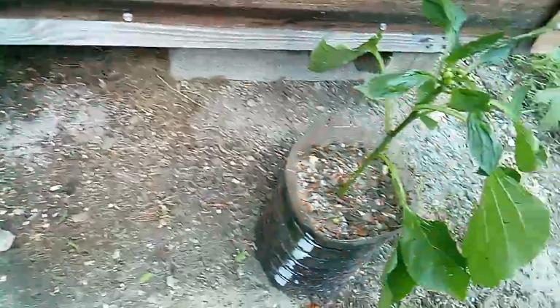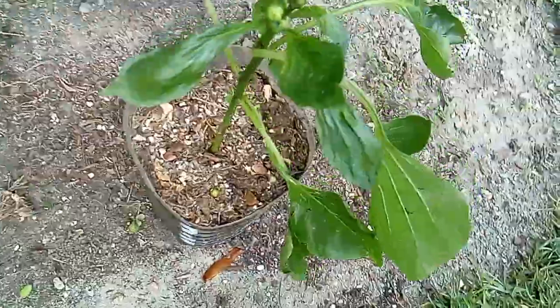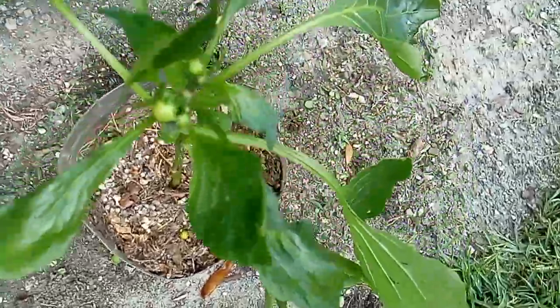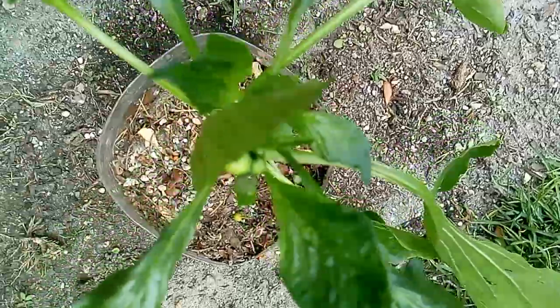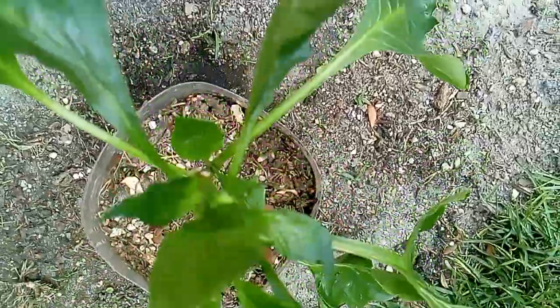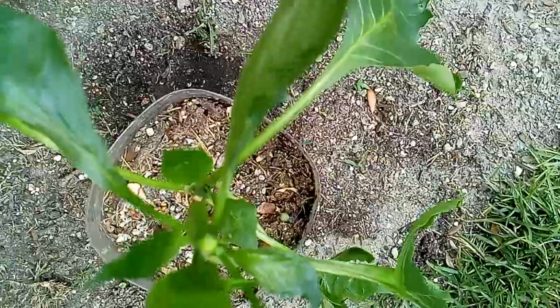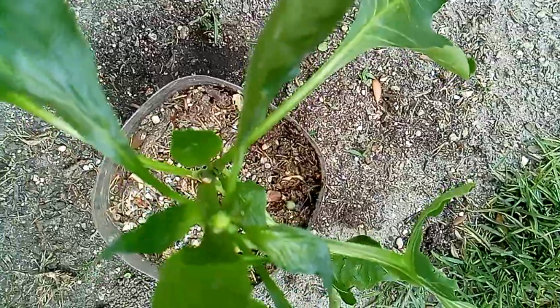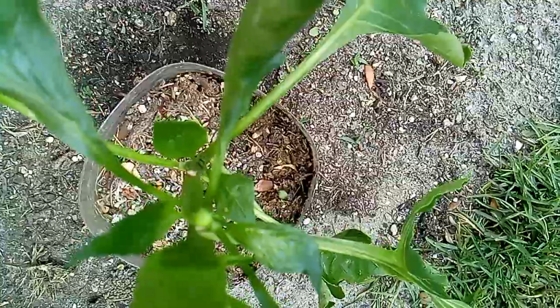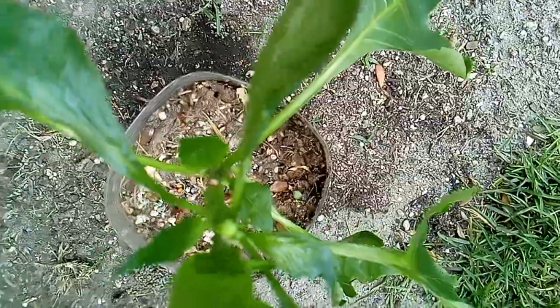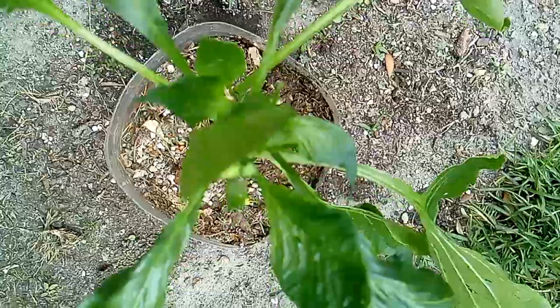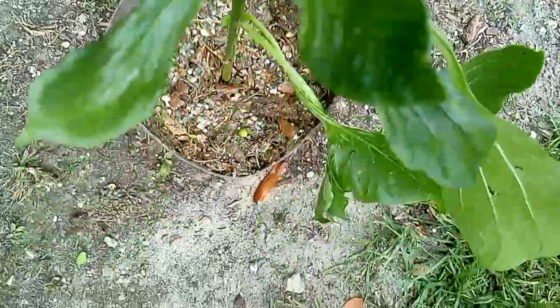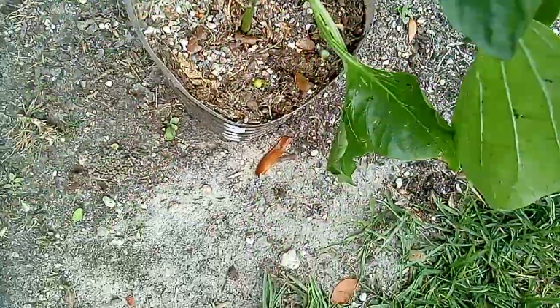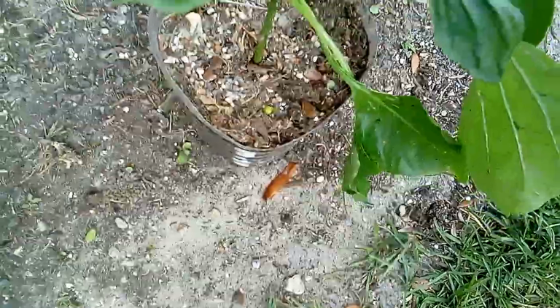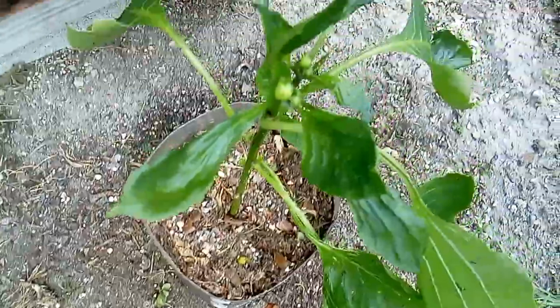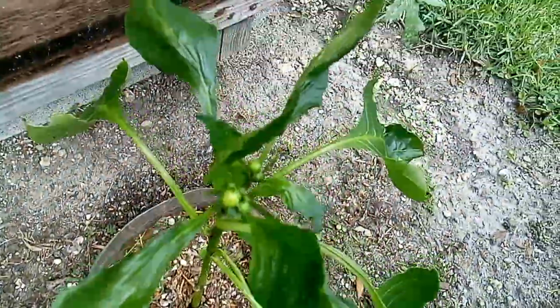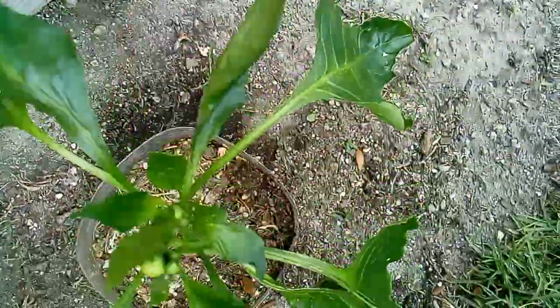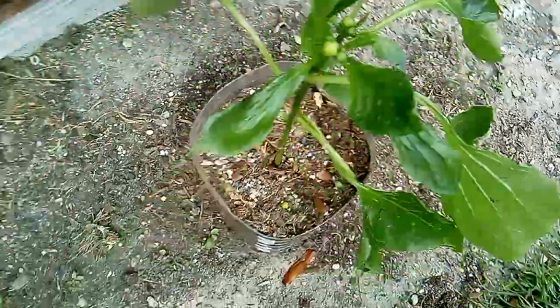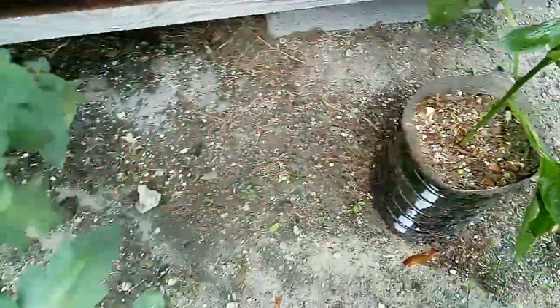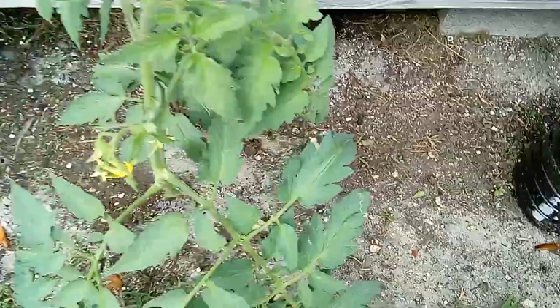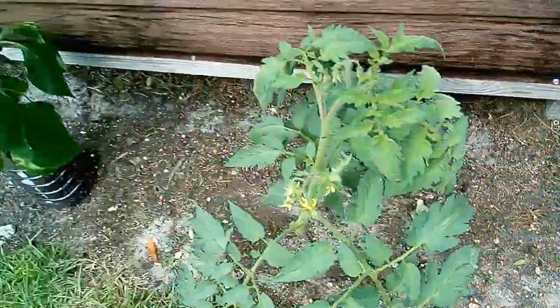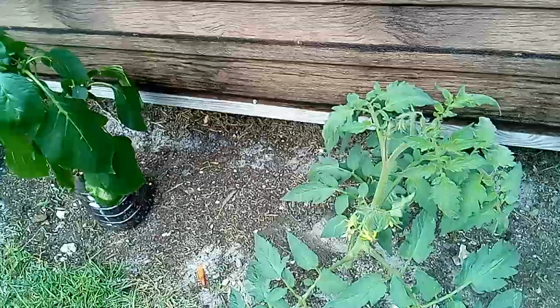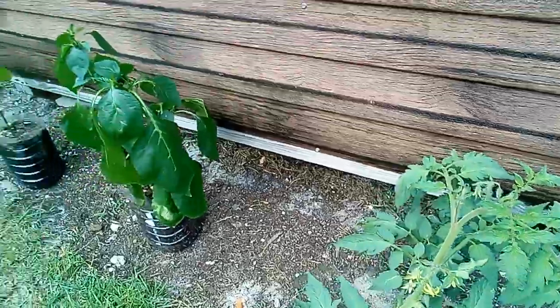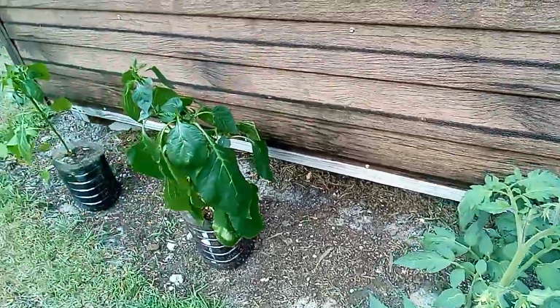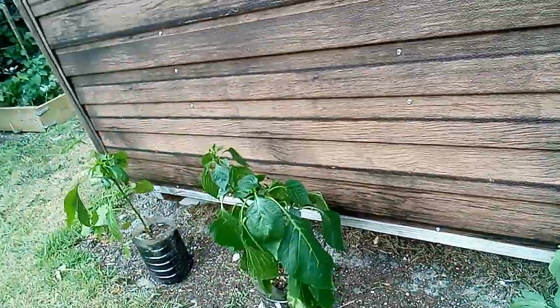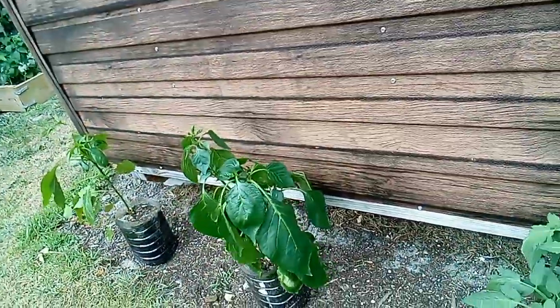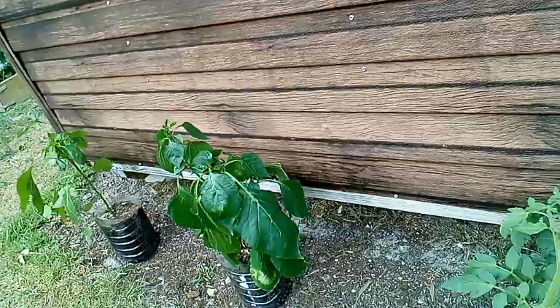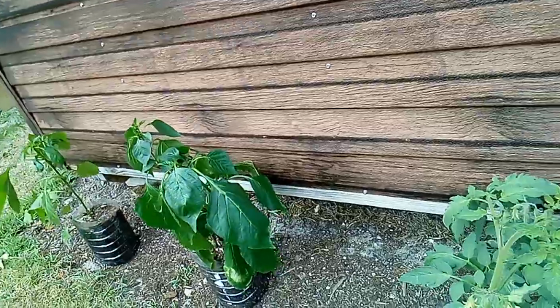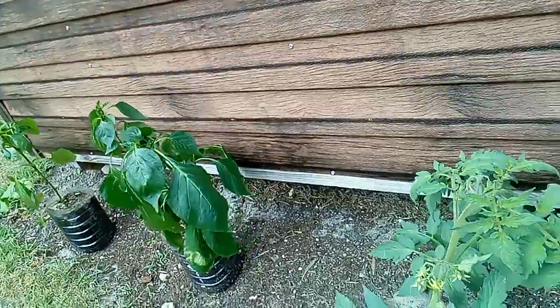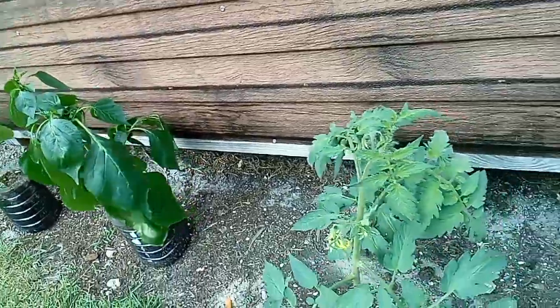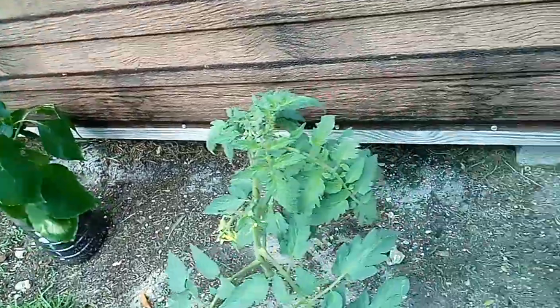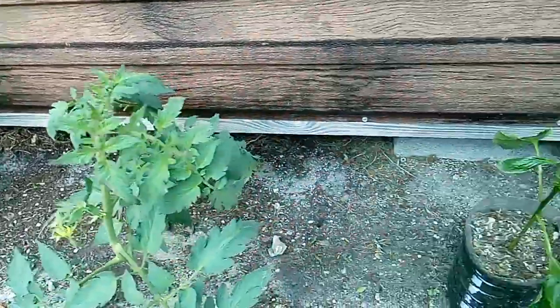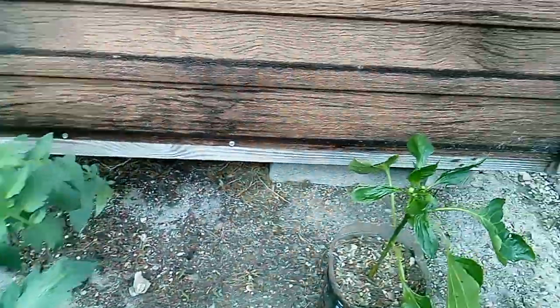Look at those bell peppers — bell peppers starting to spring out, y'all. We hope to have a whole bunch of bell peppers. And this is what we're doing with our bell pepper plants.